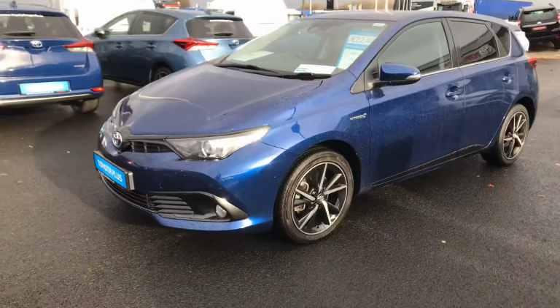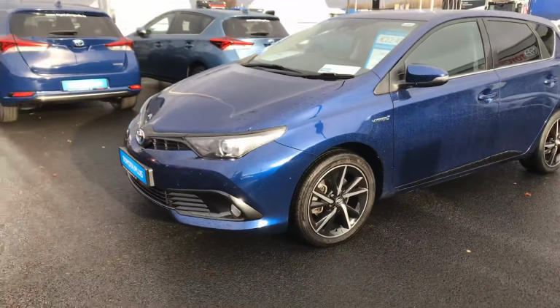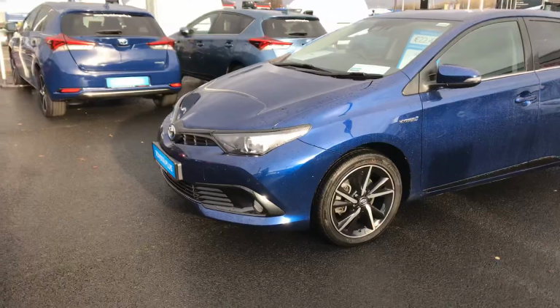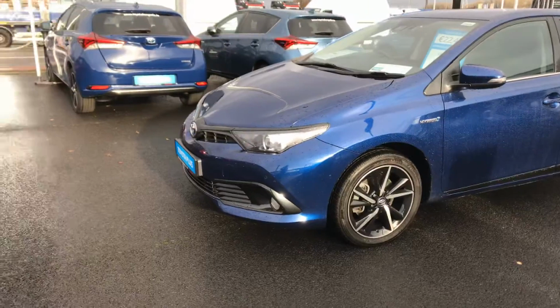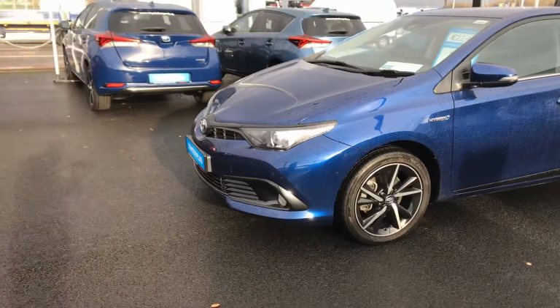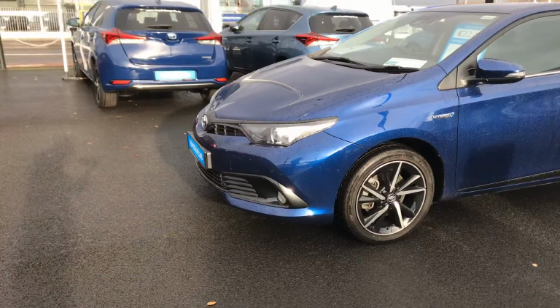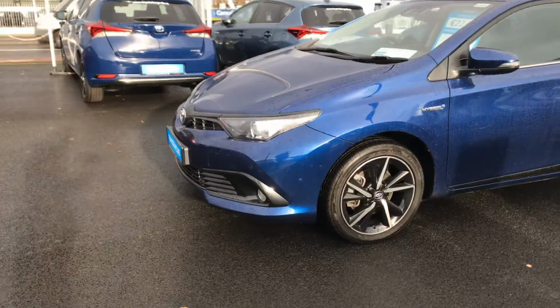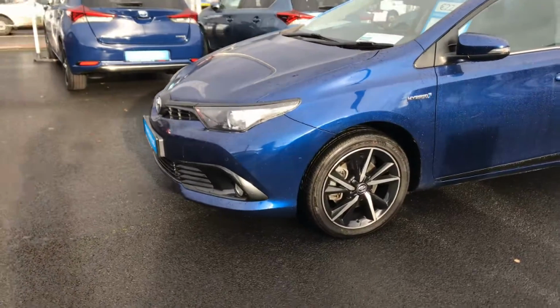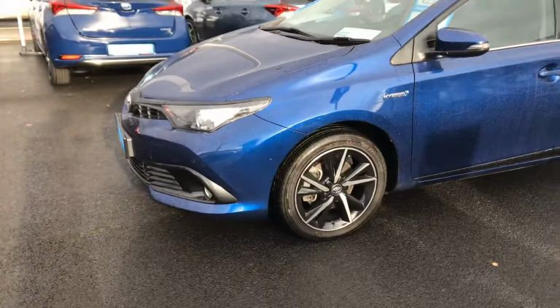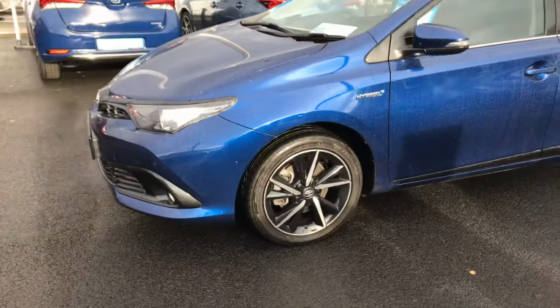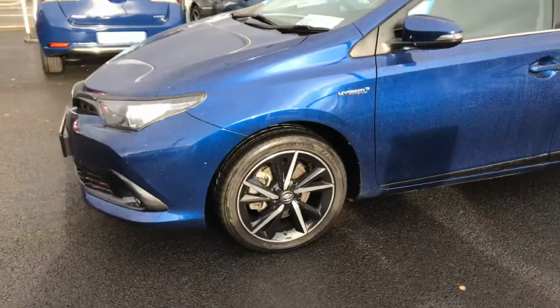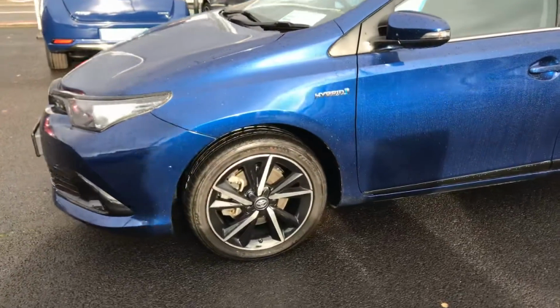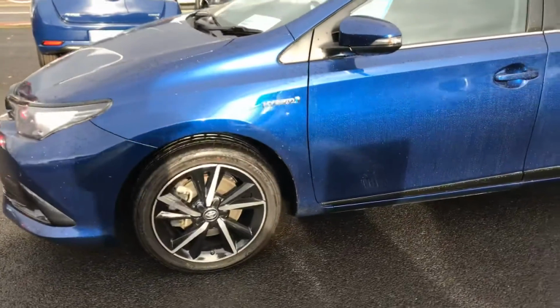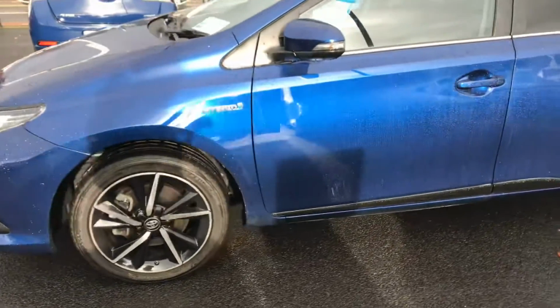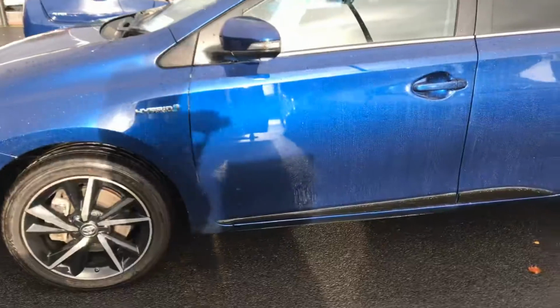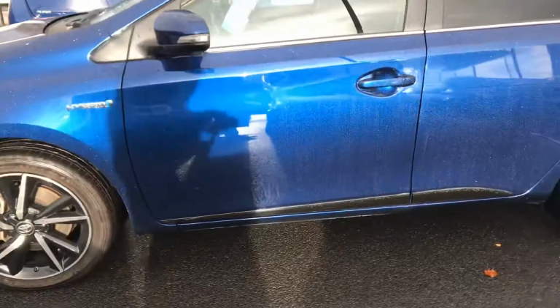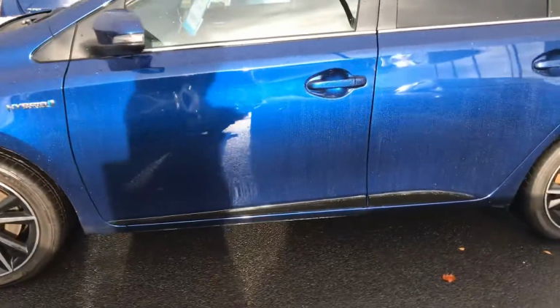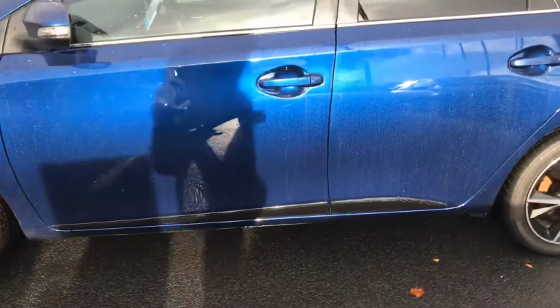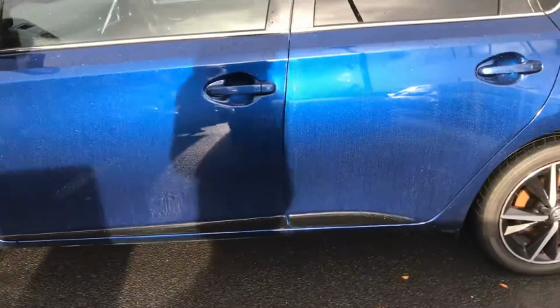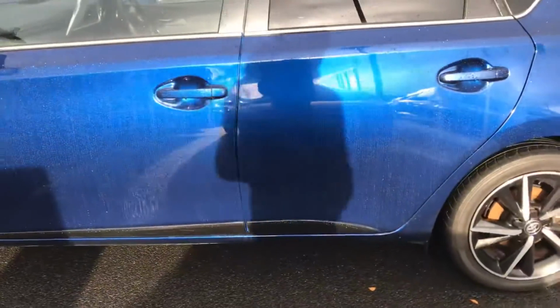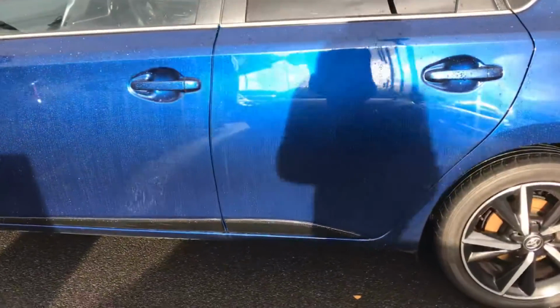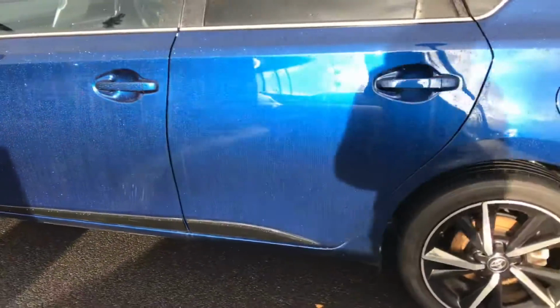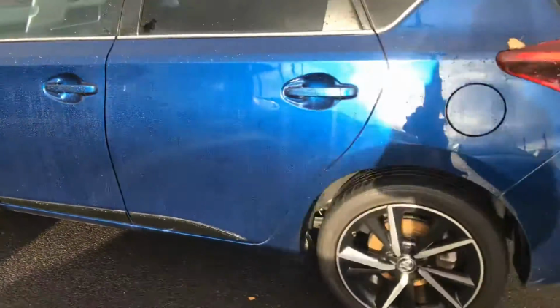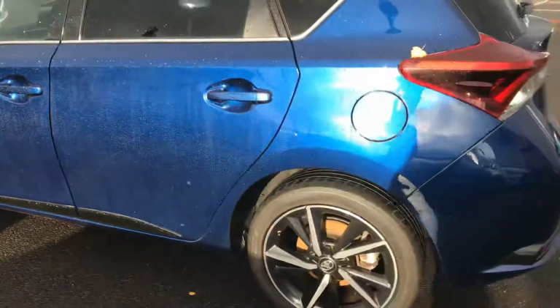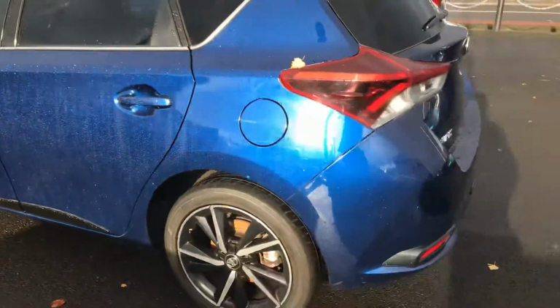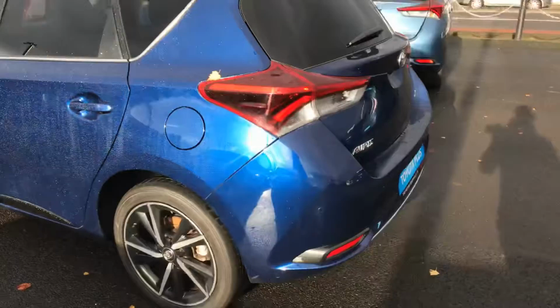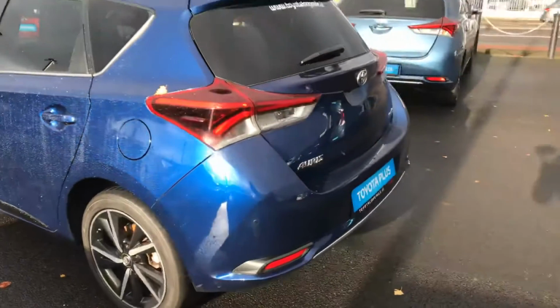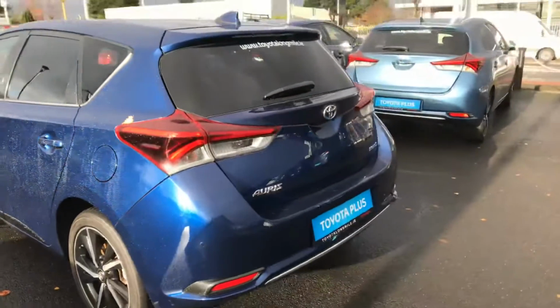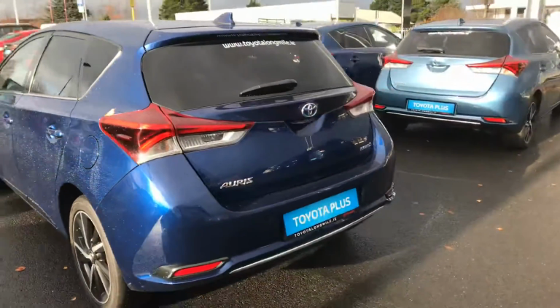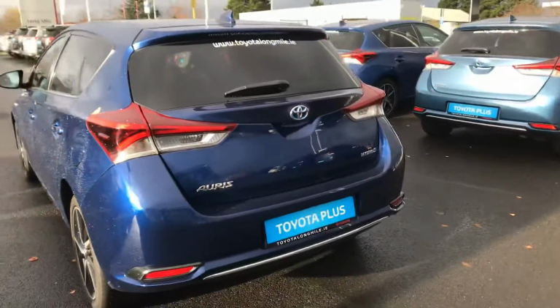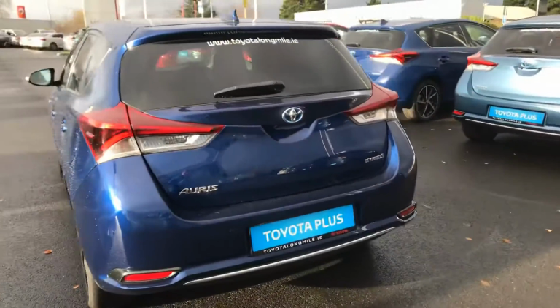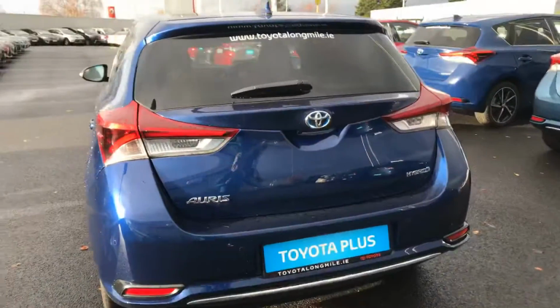This car is featured with LED daytime running lights, front fog lights, 17-inch bi-tone alloy wheels, piano black gloss side sills, parking sensors front and rear, and also a reversing camera.